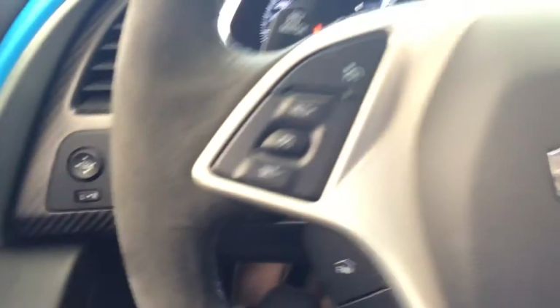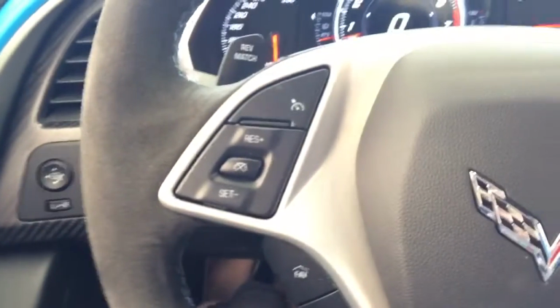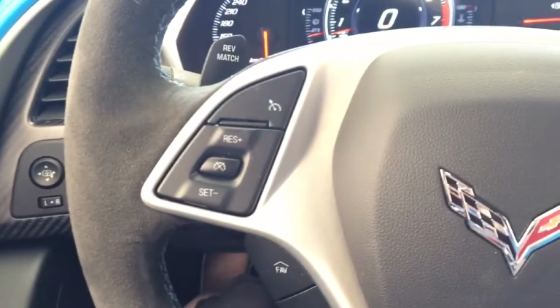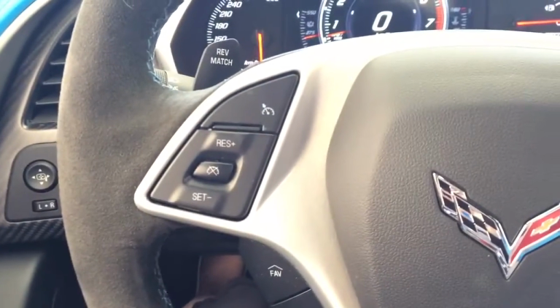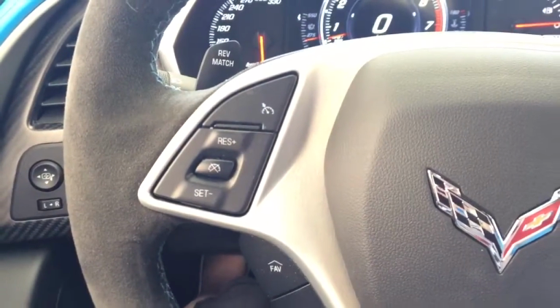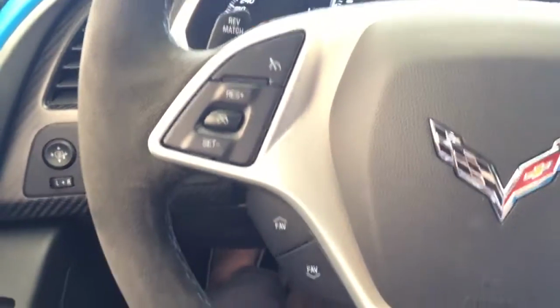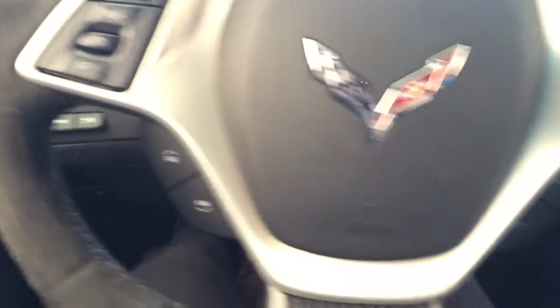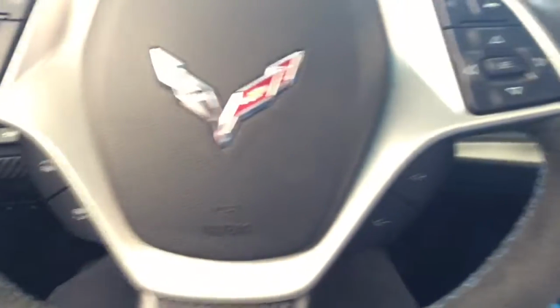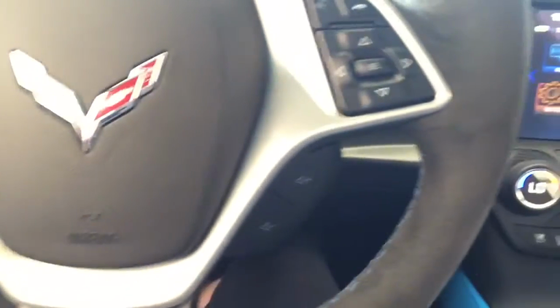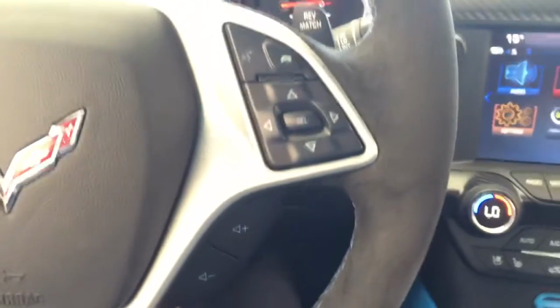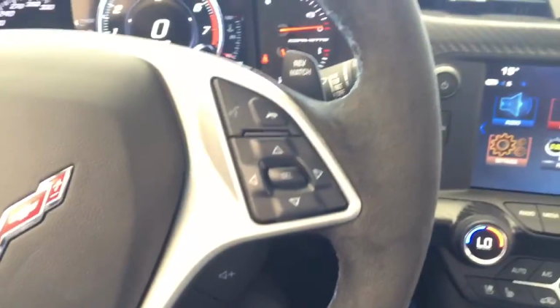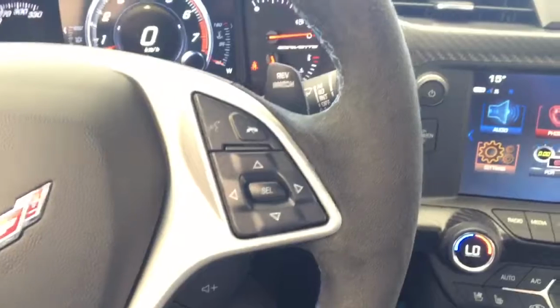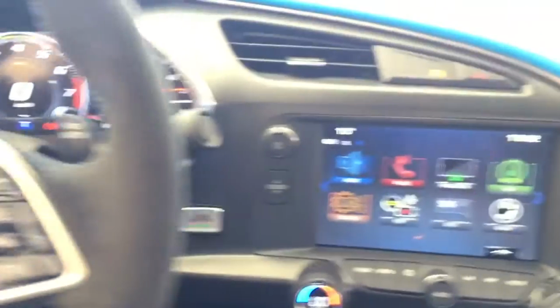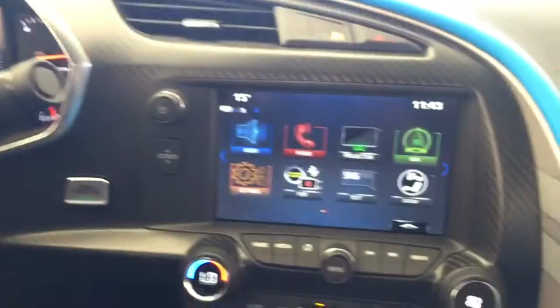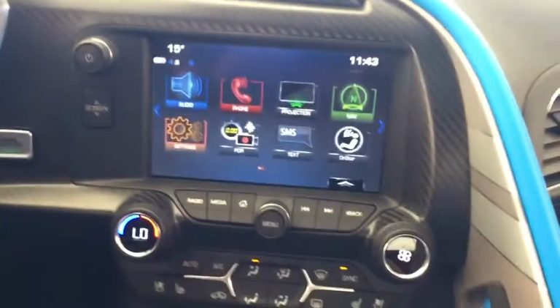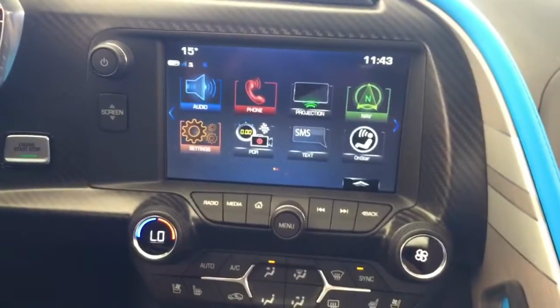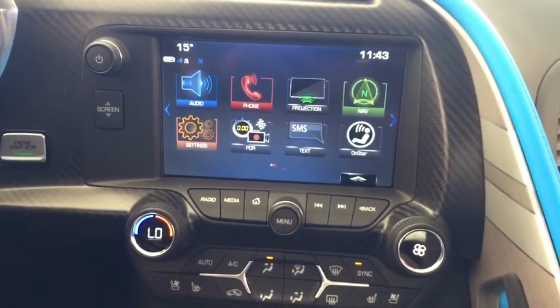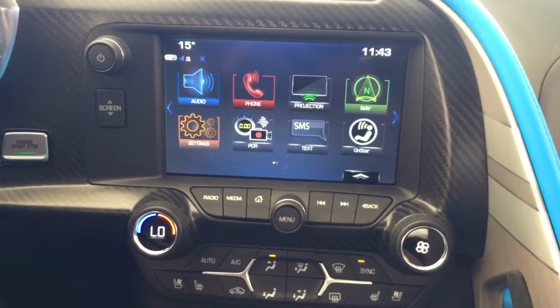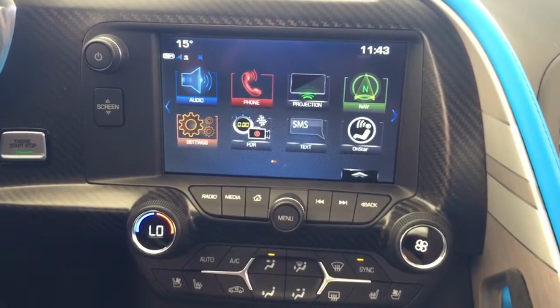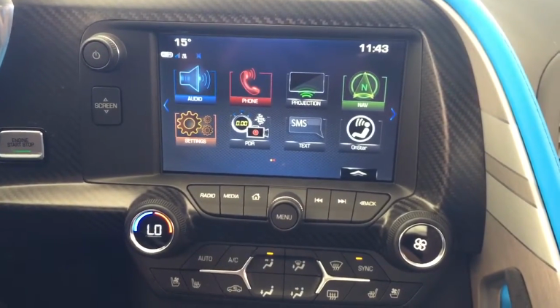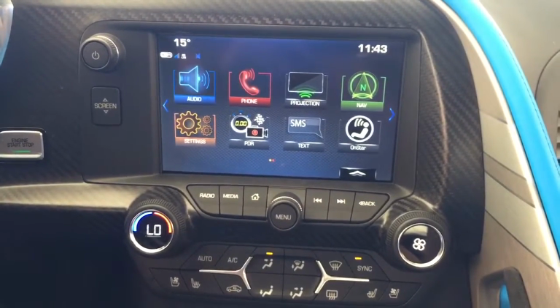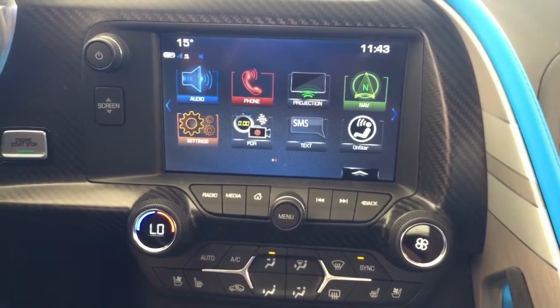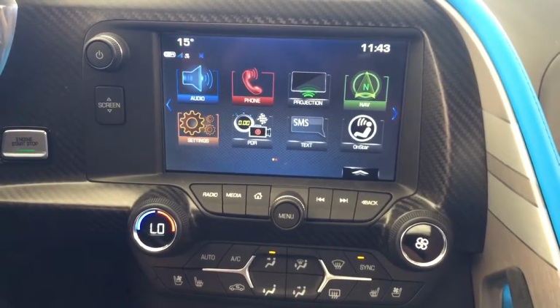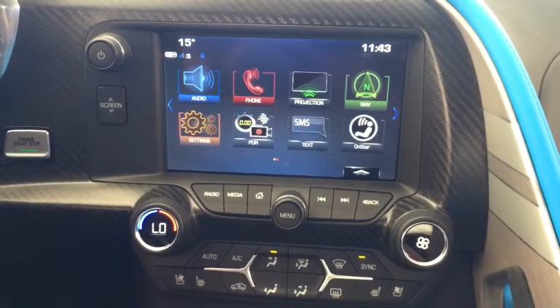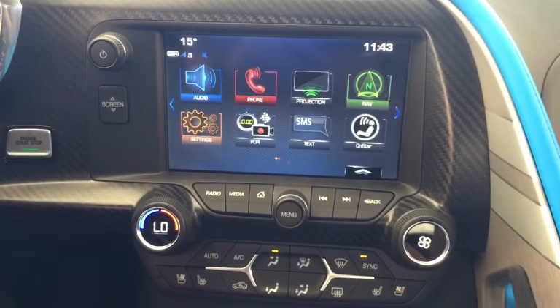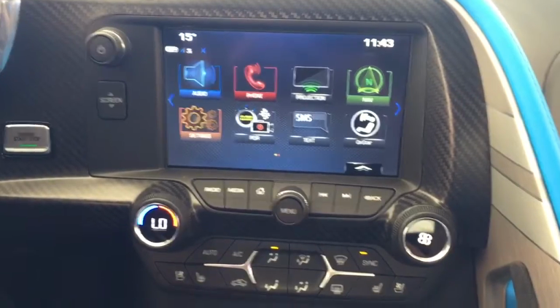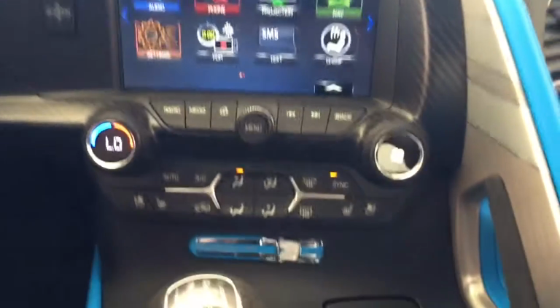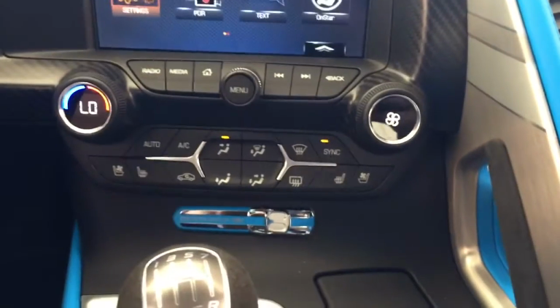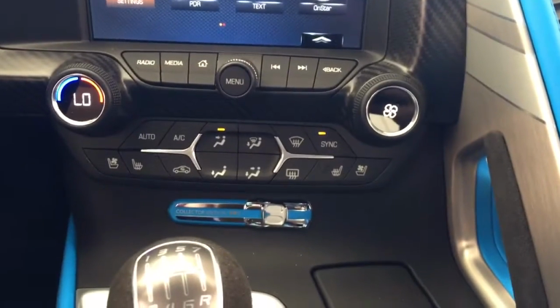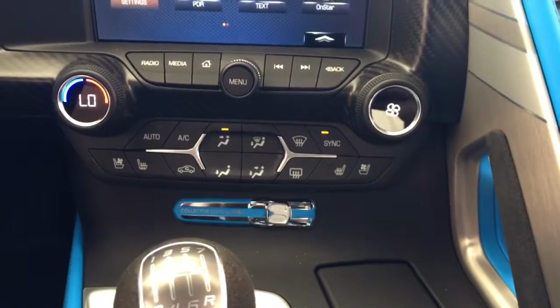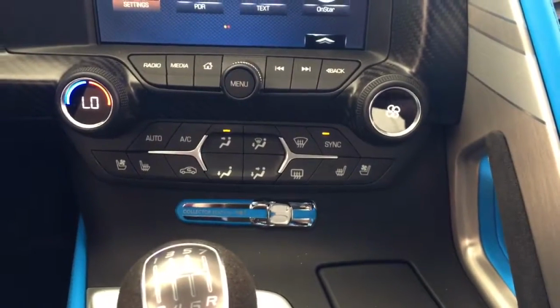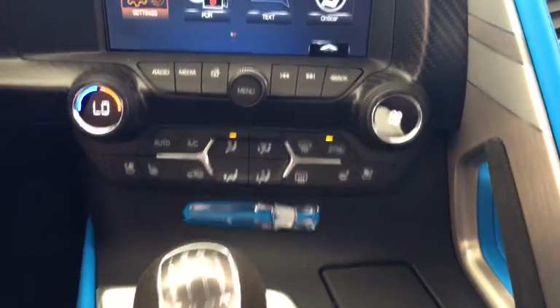On the steering wheel we have cruise control, media controls, and Bluetooth capability. There is a screen display with navigation and rear vision backup camera, AM FM radio, Sirius XM radio, and temperature controls with heated and cooled seats.